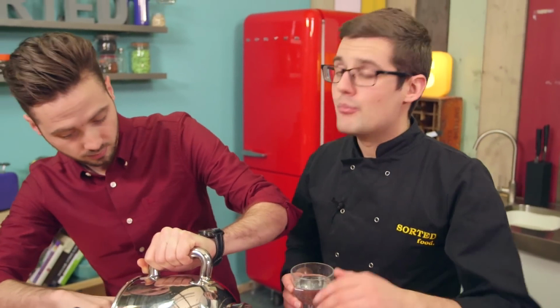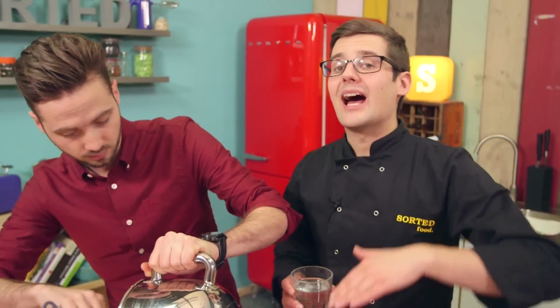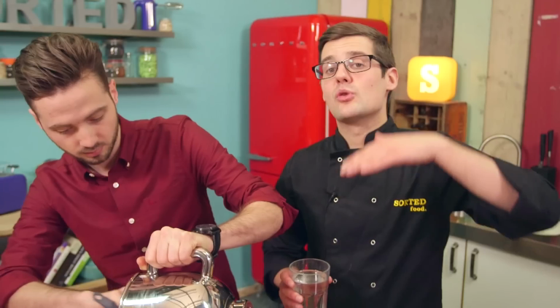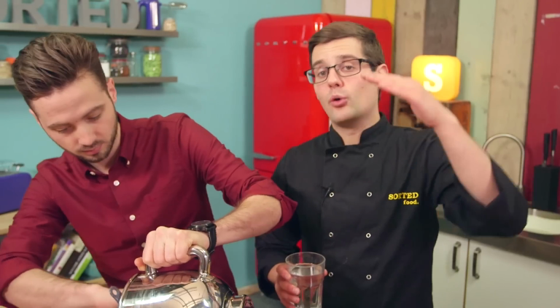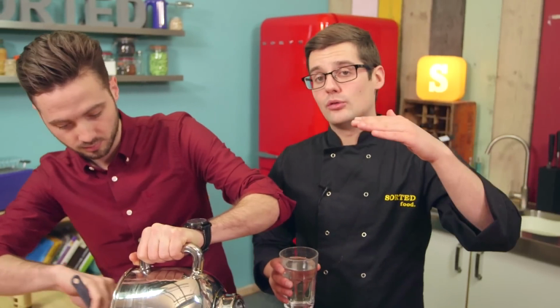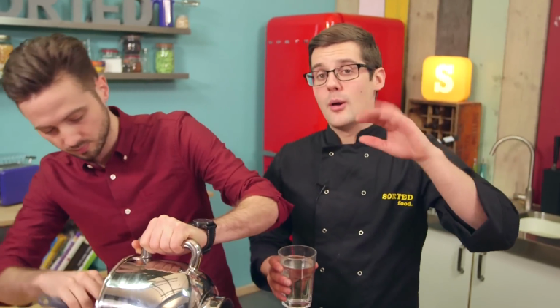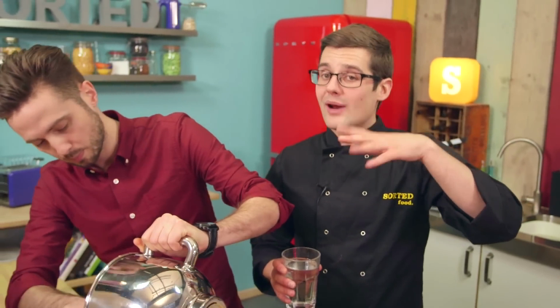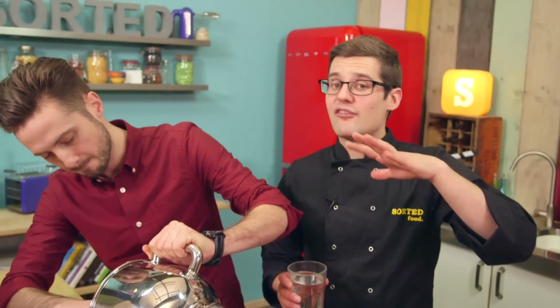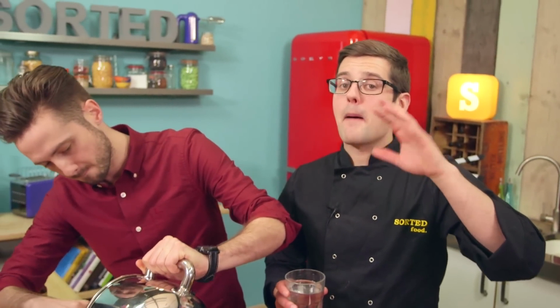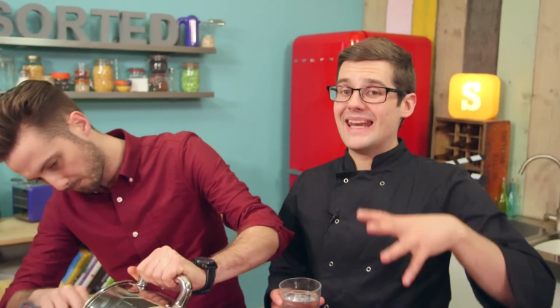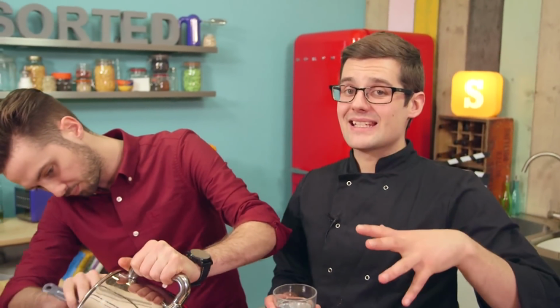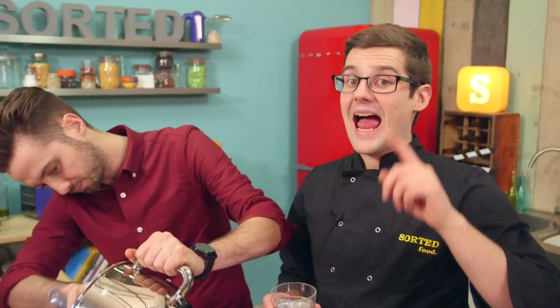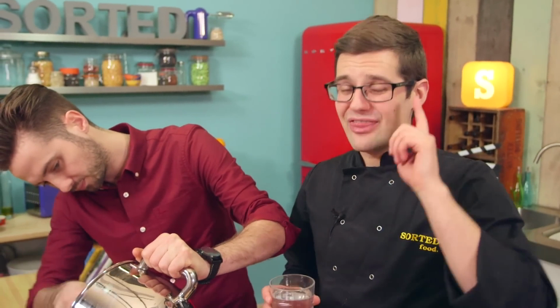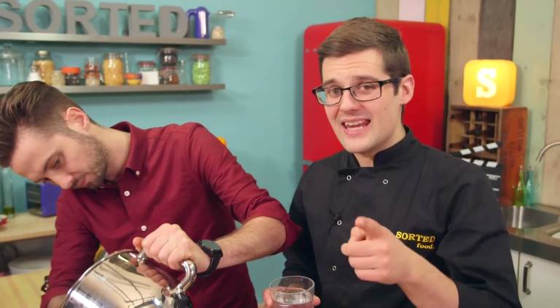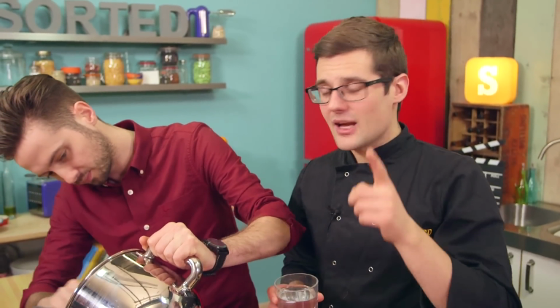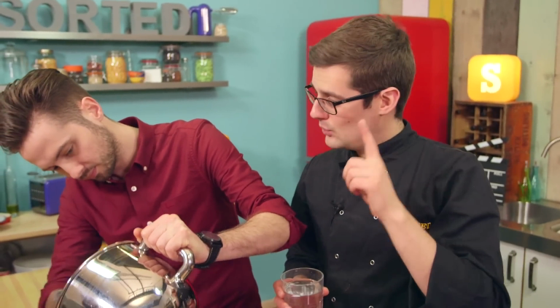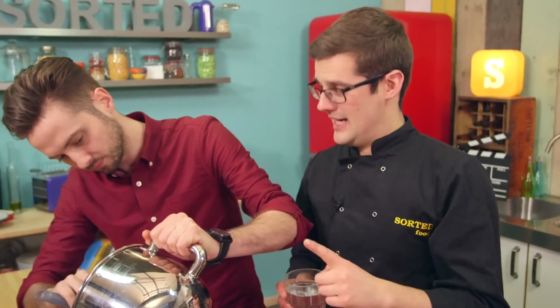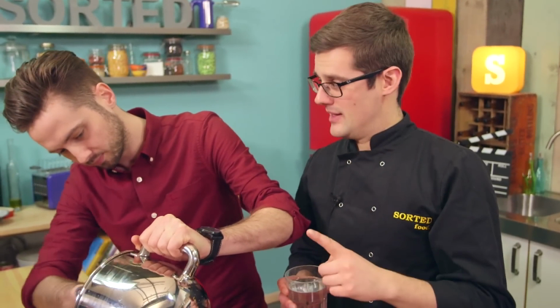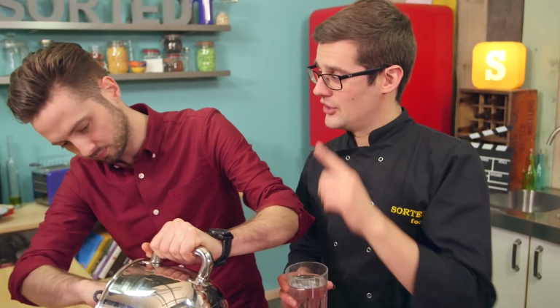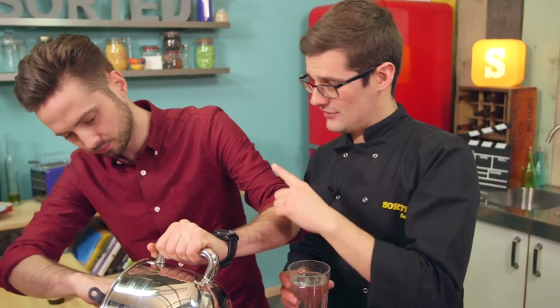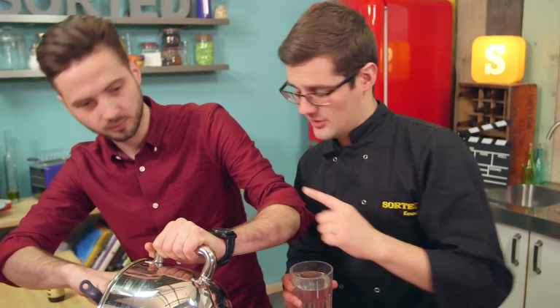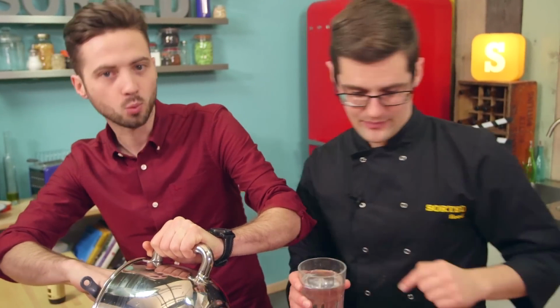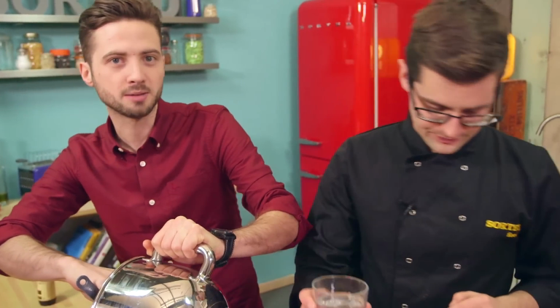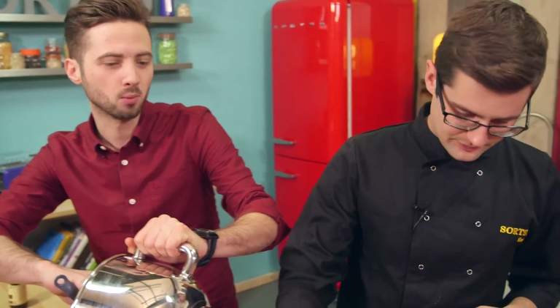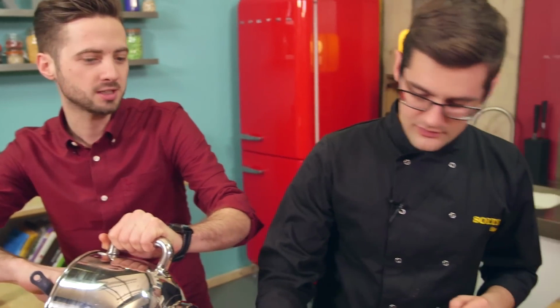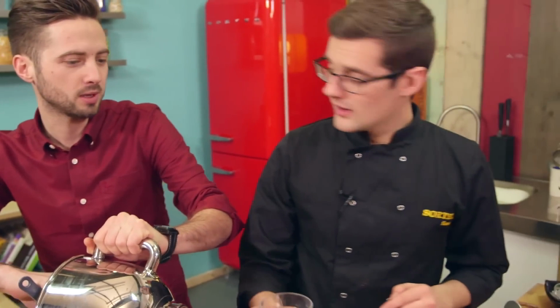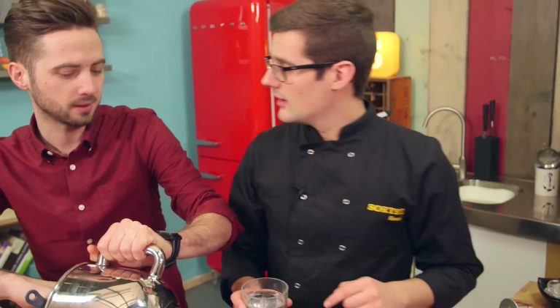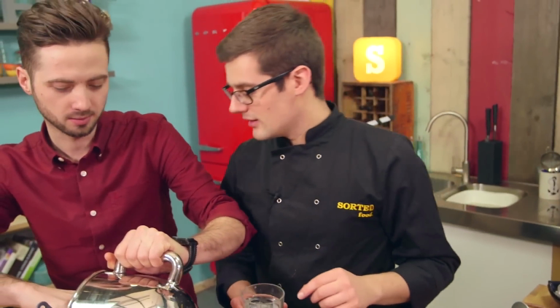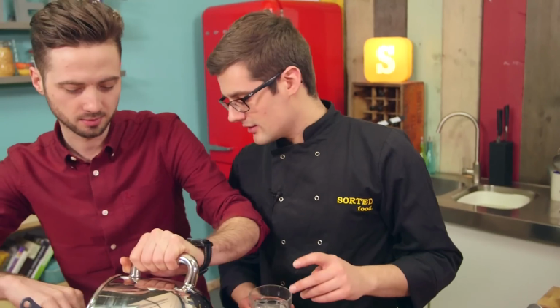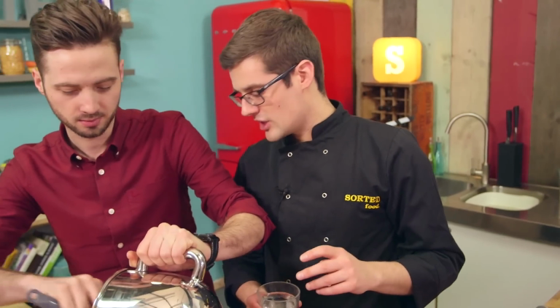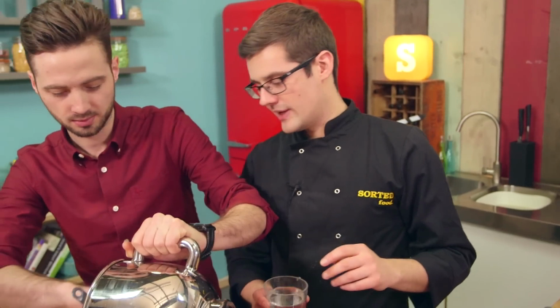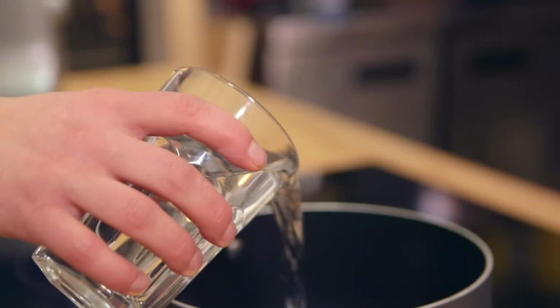Bring it up to a boil, boil it for about a minute, and then comes the weird bit. You're going to have to trust me. Weird bit? Why do you say weird bit? Trust me when it gets weird.